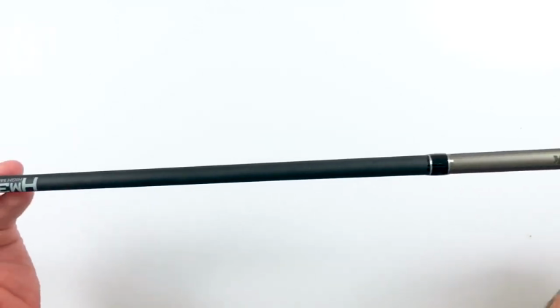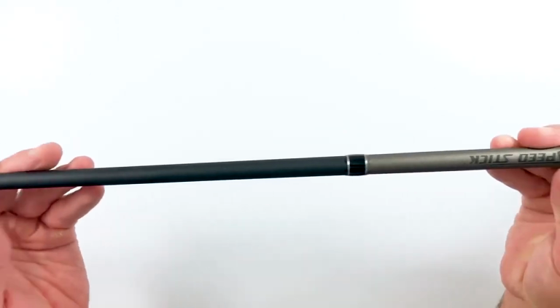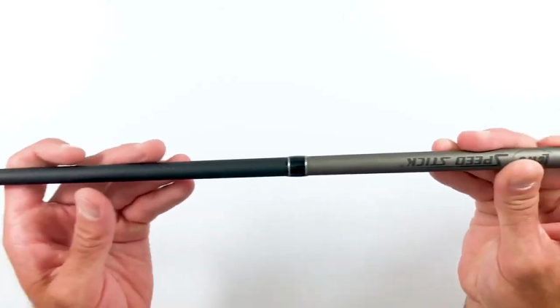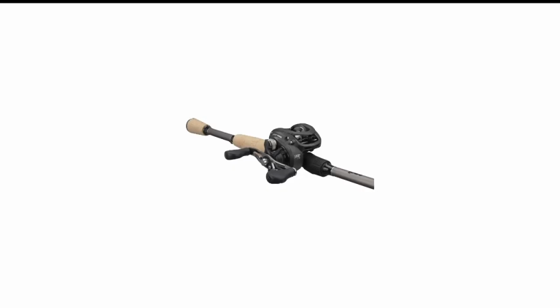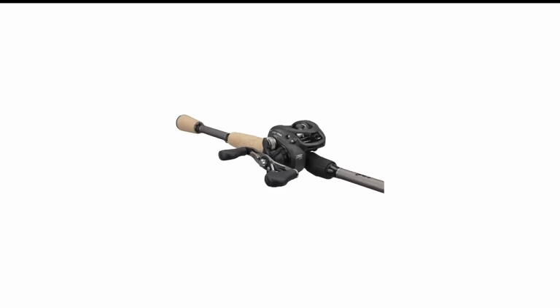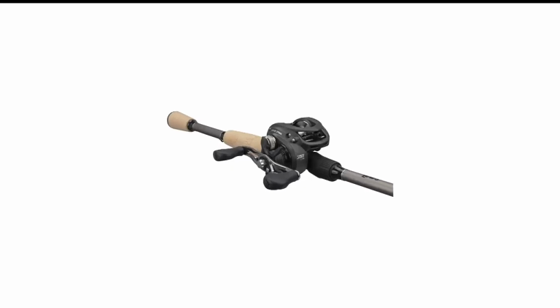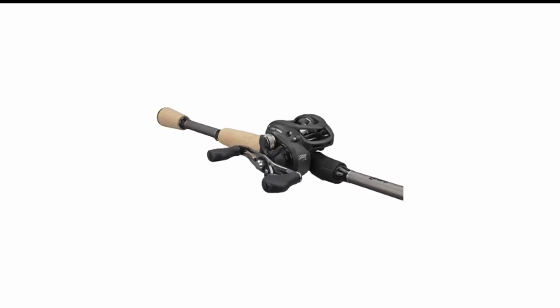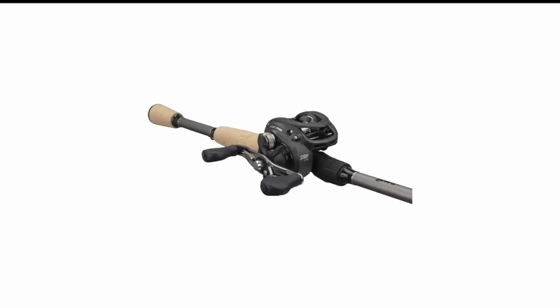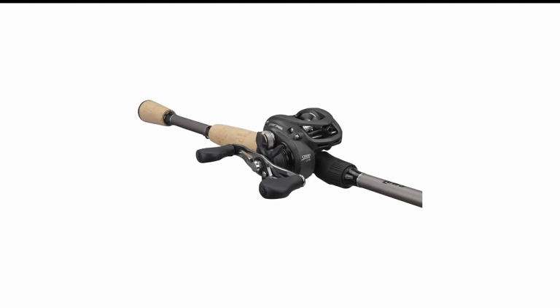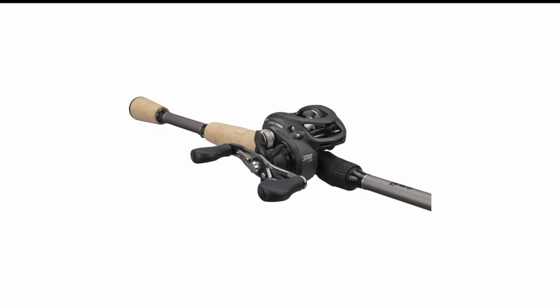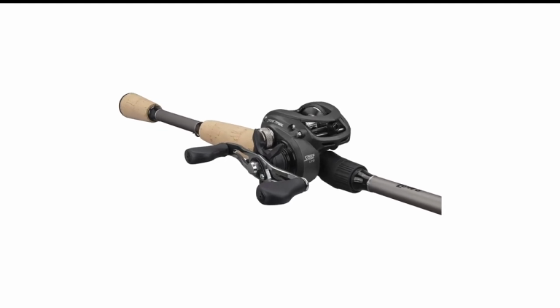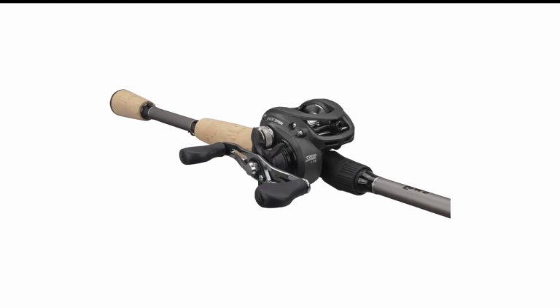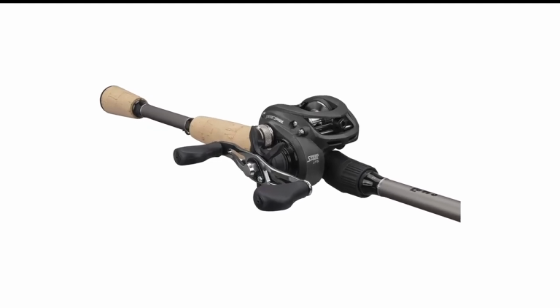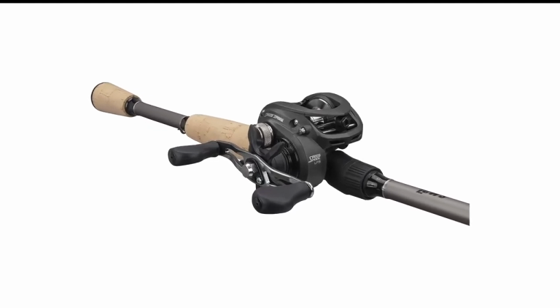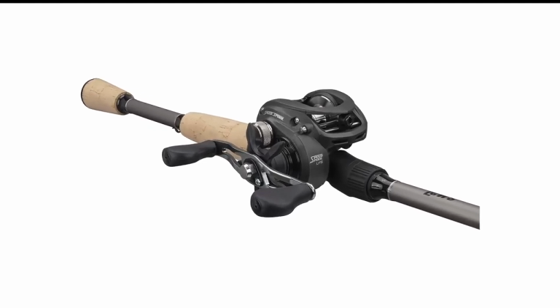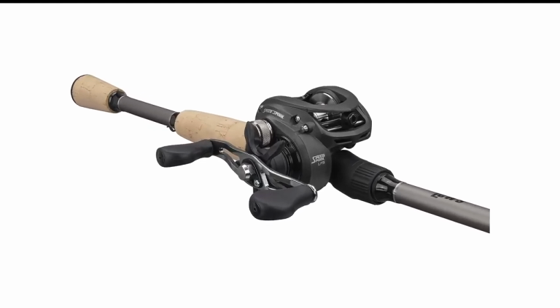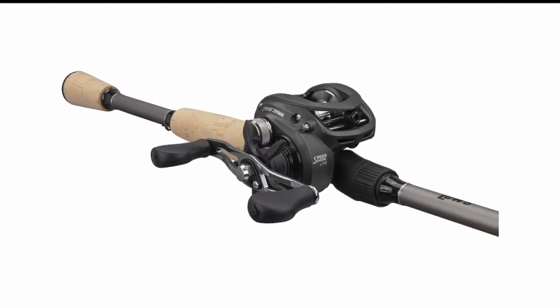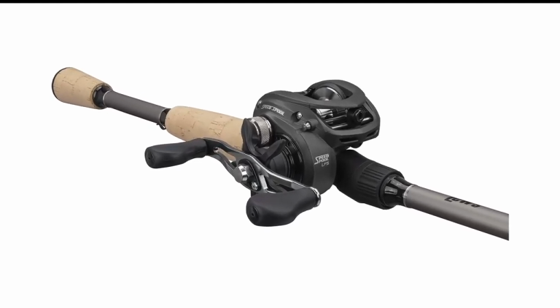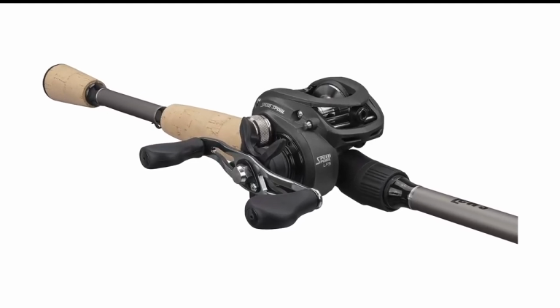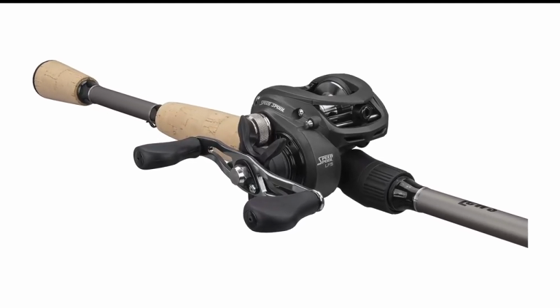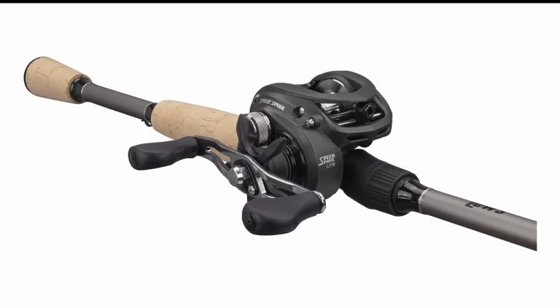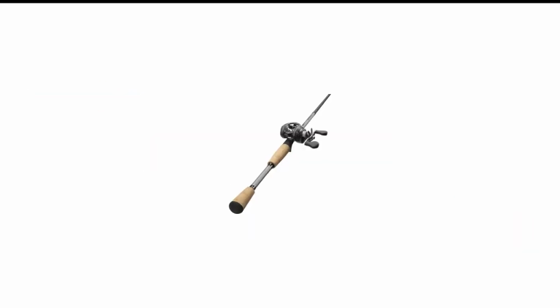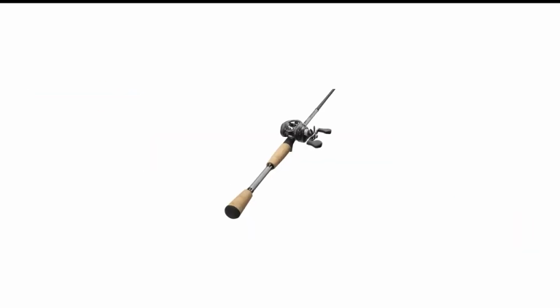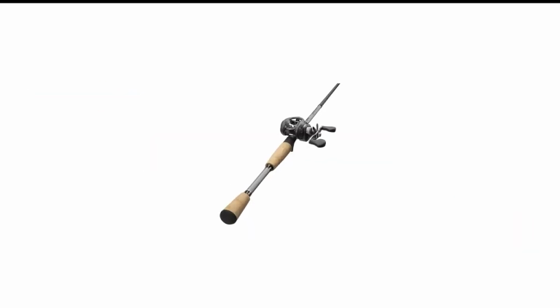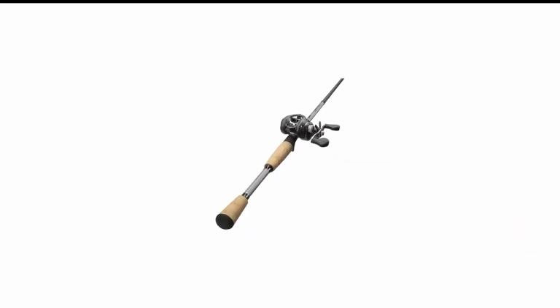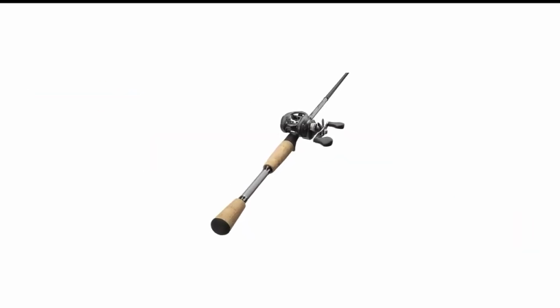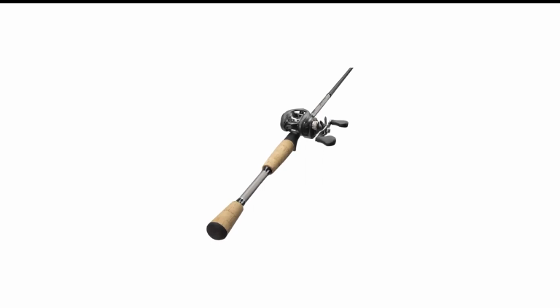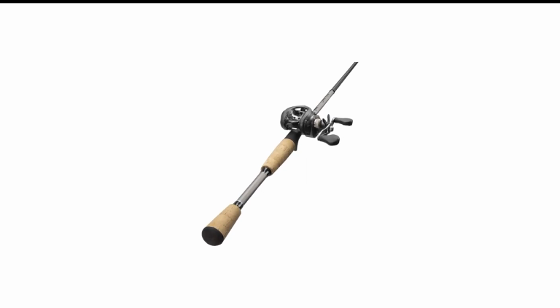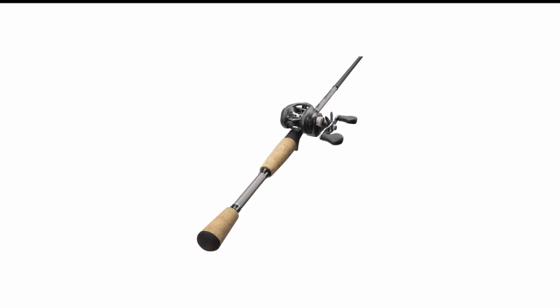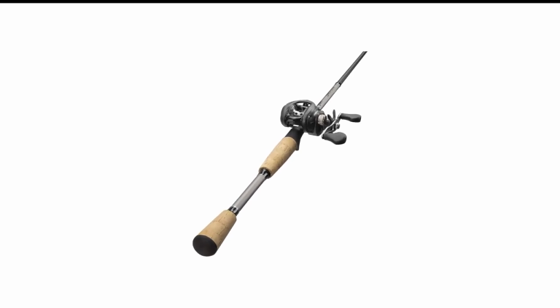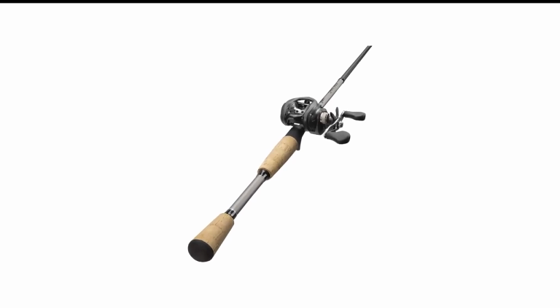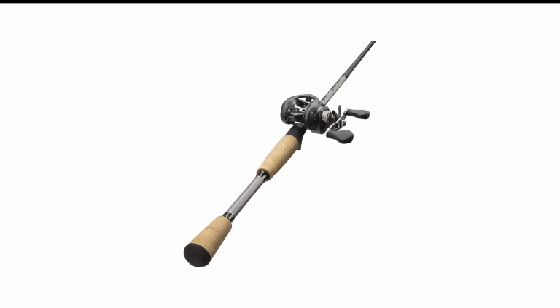Turn the side brake halfway and you're ready to cast. I've been really impressed with this combo — it works just as well as some of my expensive setups.